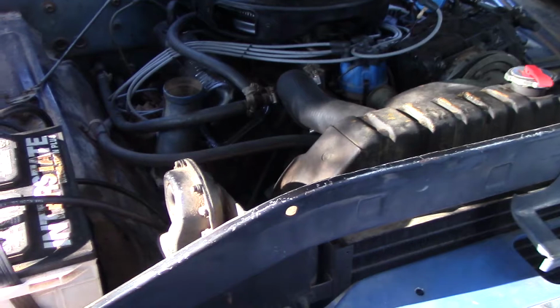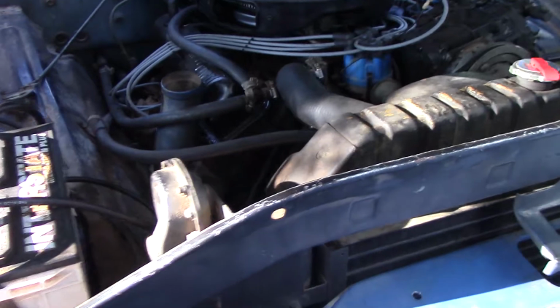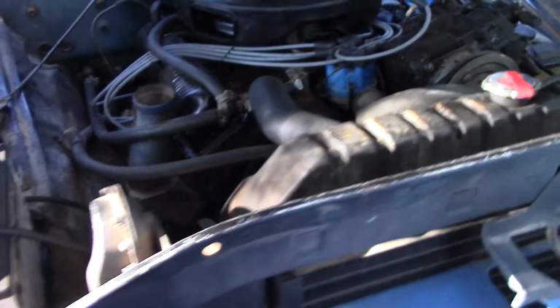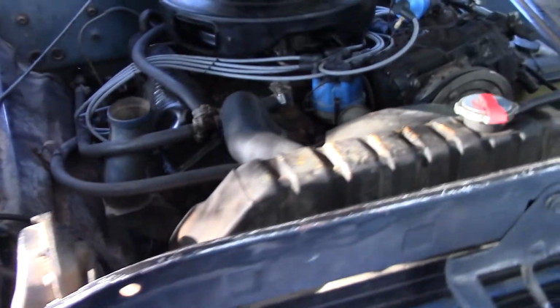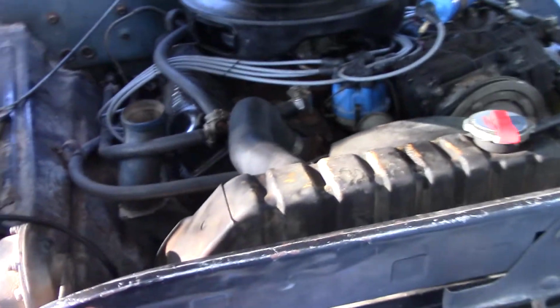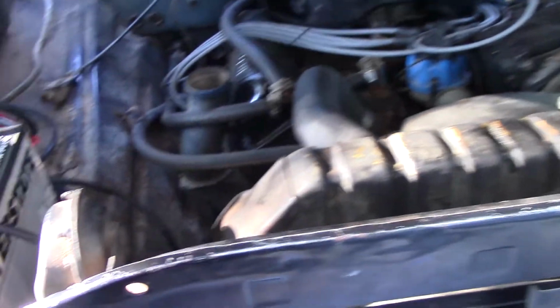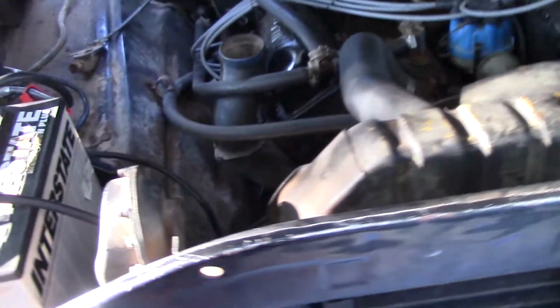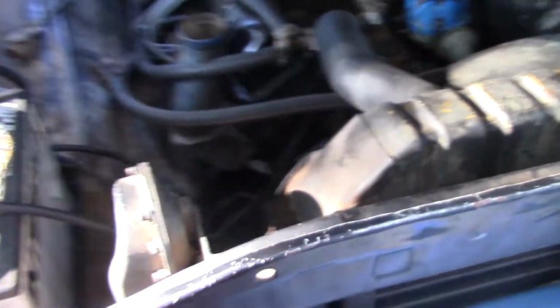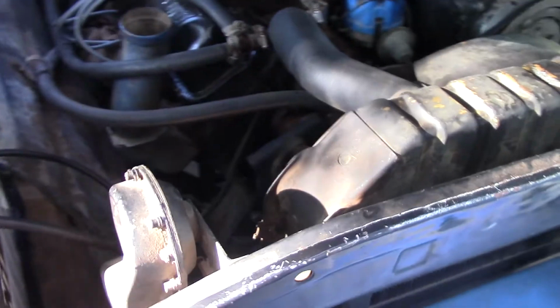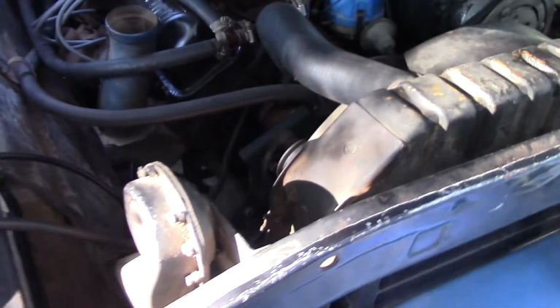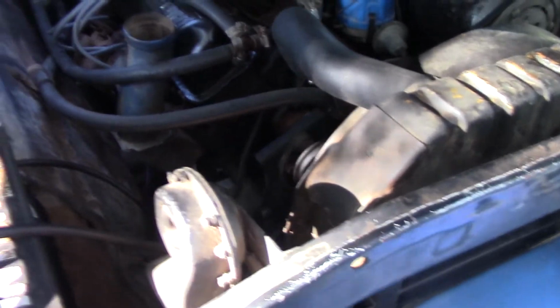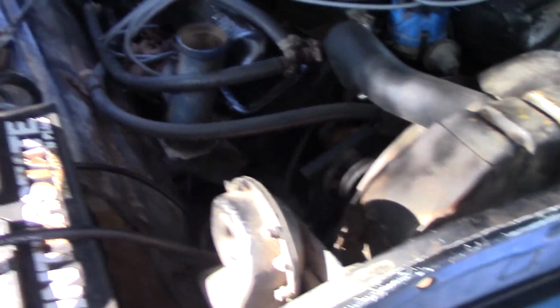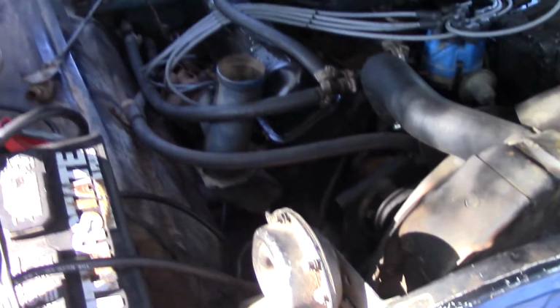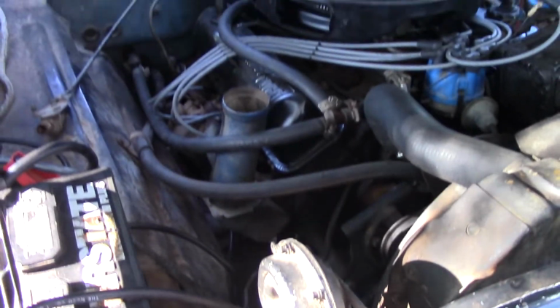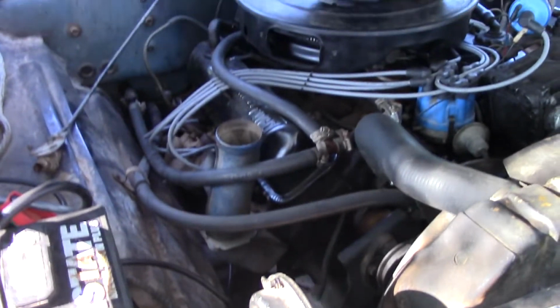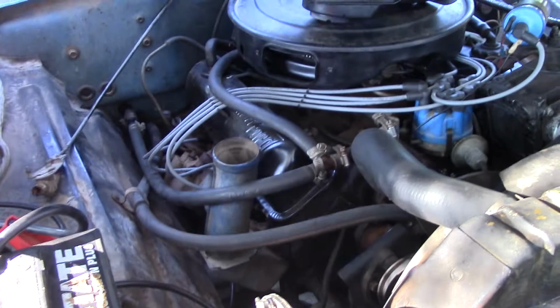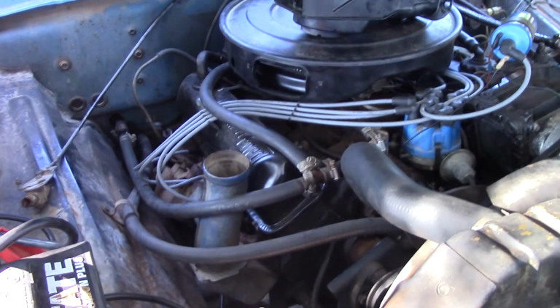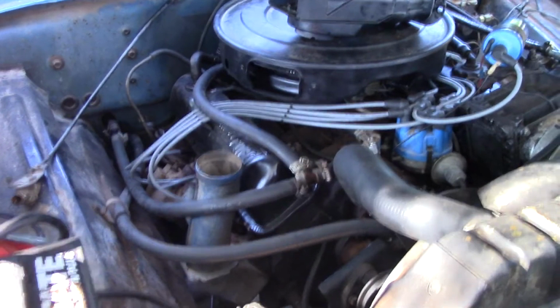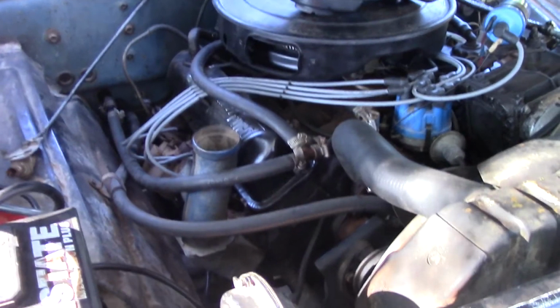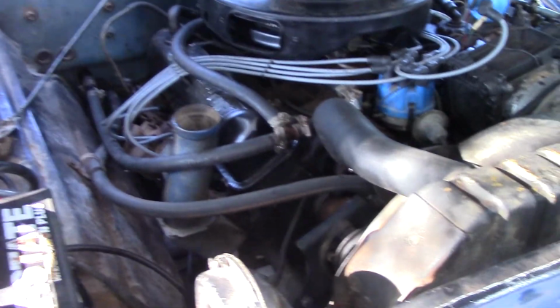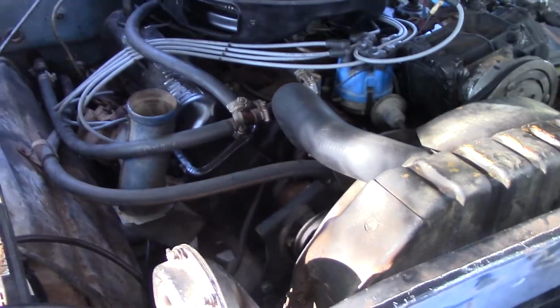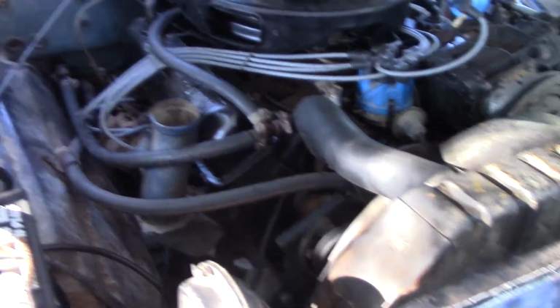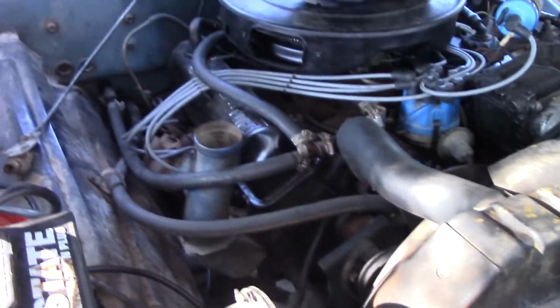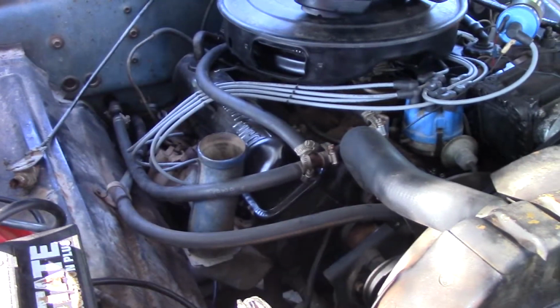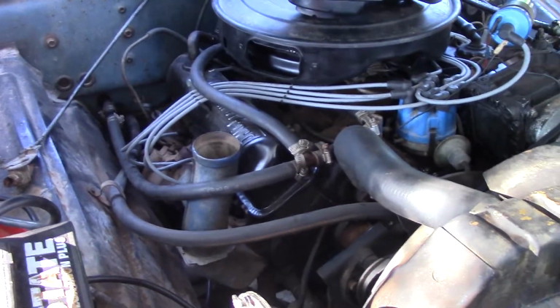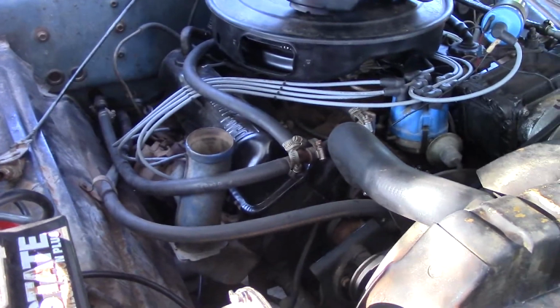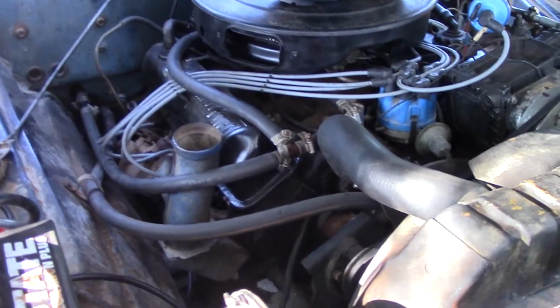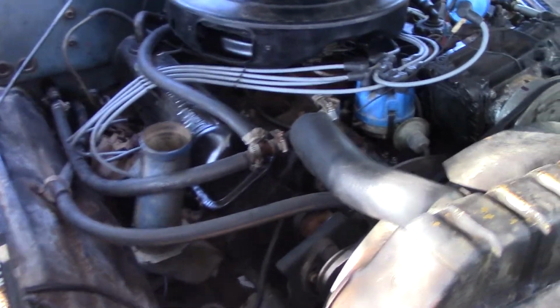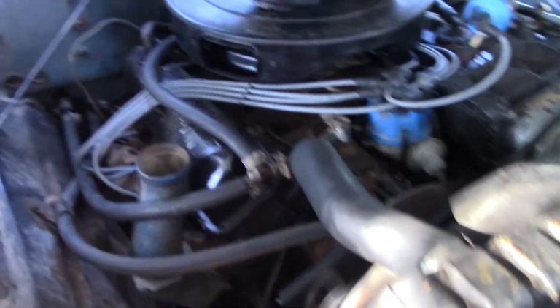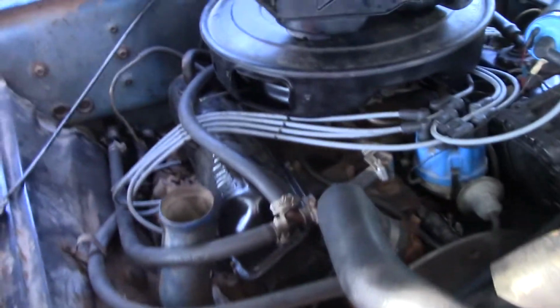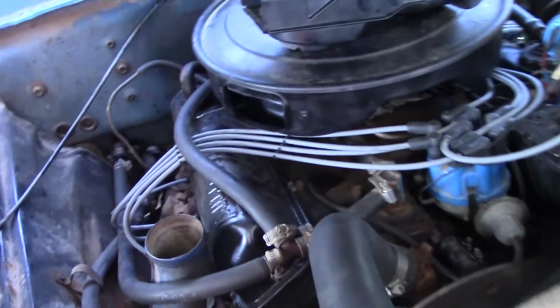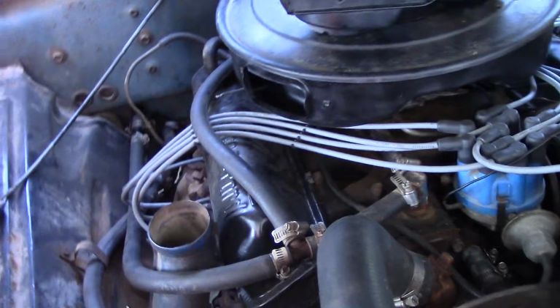Hey guys, Ford 360 is here, and today I'm just going to give you a little tip on how to make your old Ford FE motor run. Specifically, this one is in a 360.